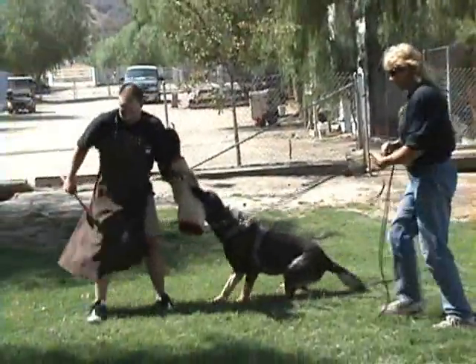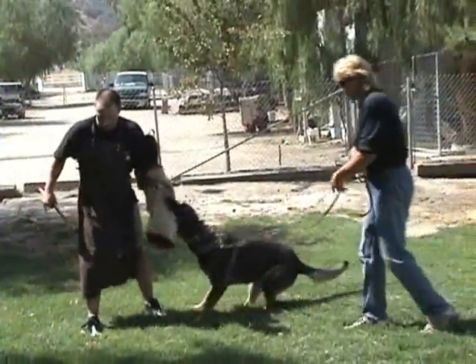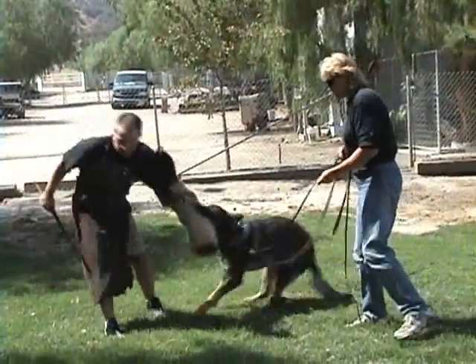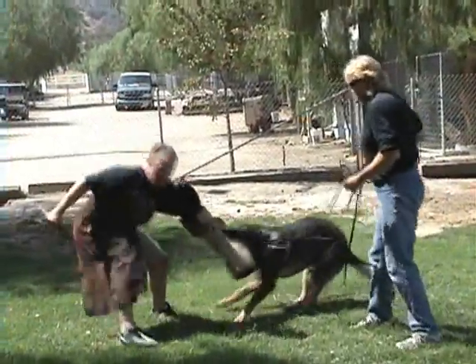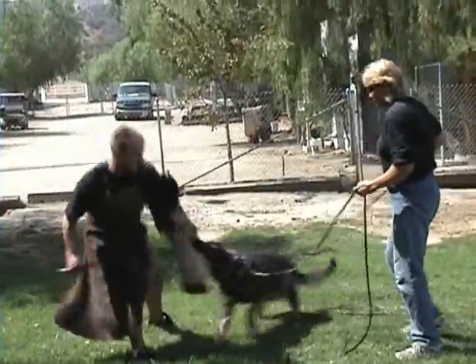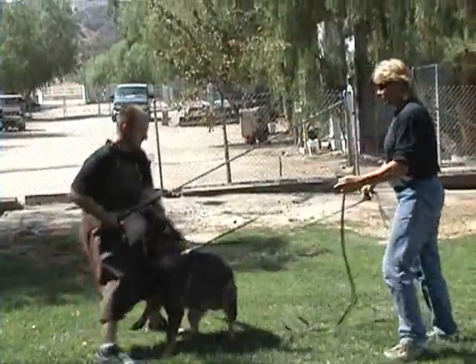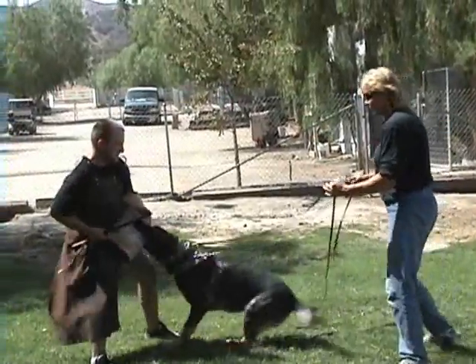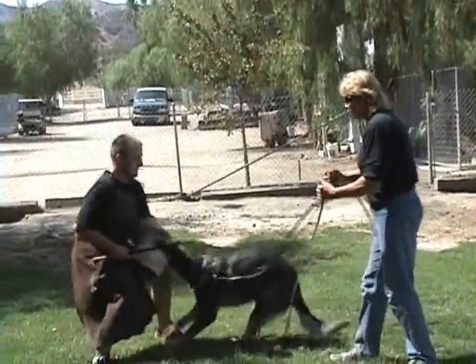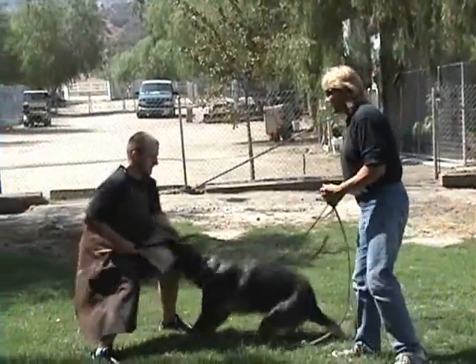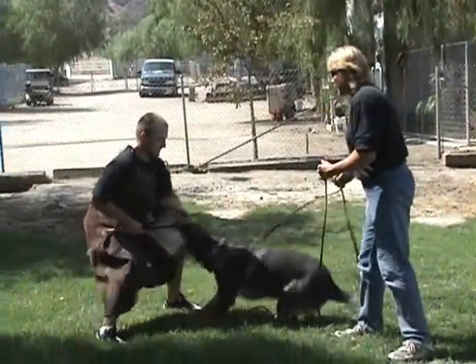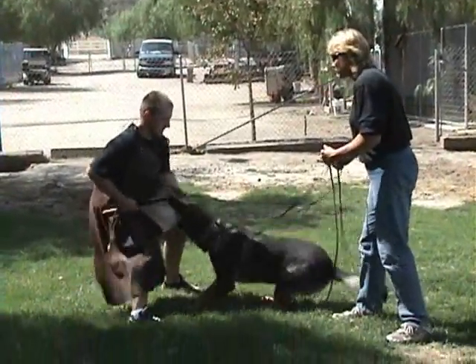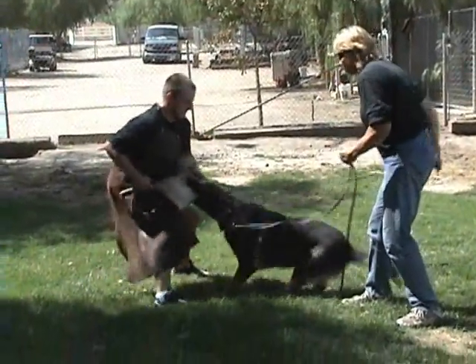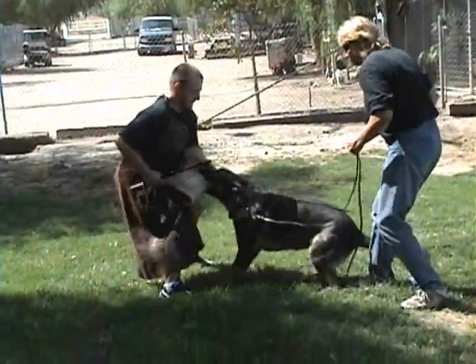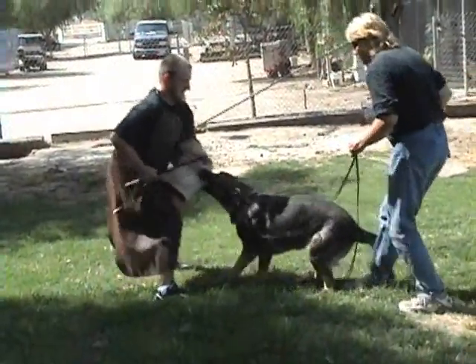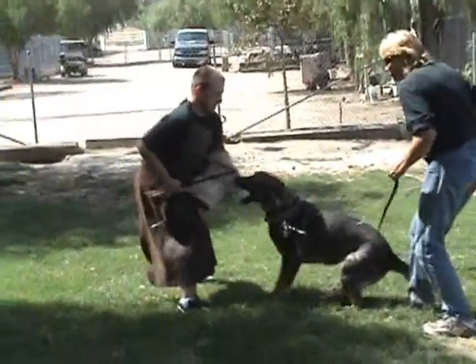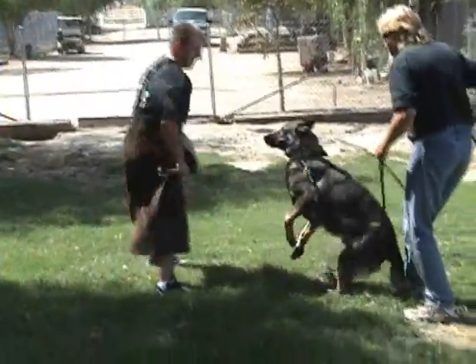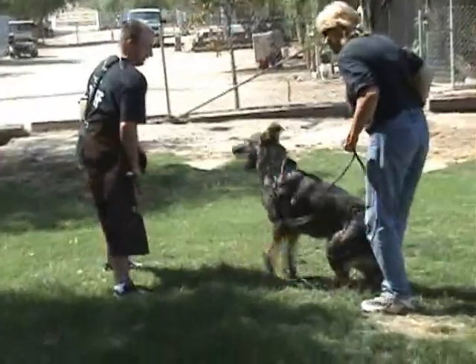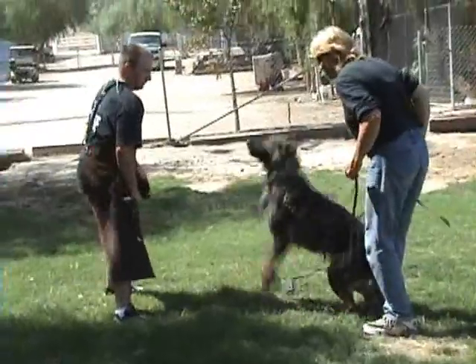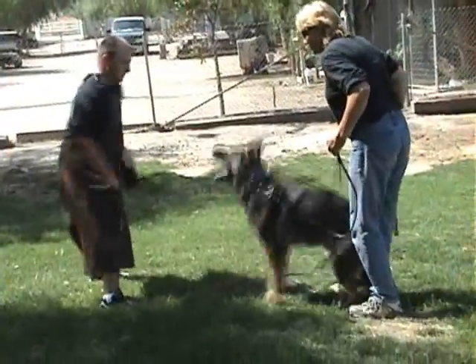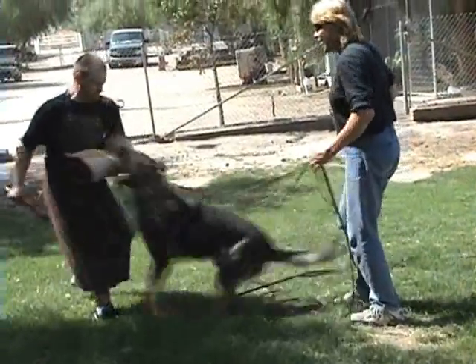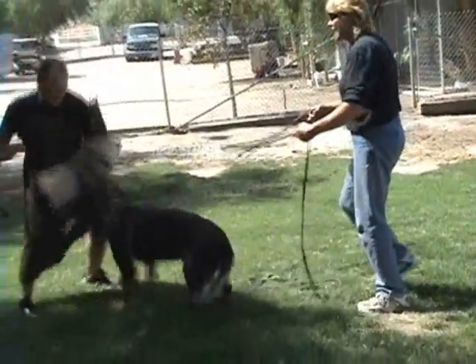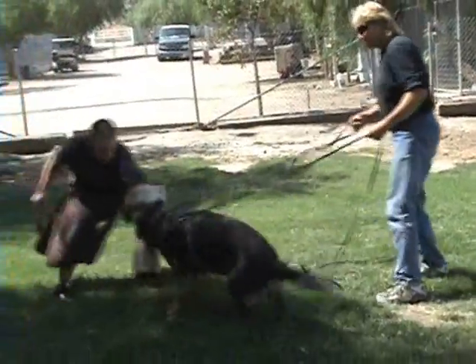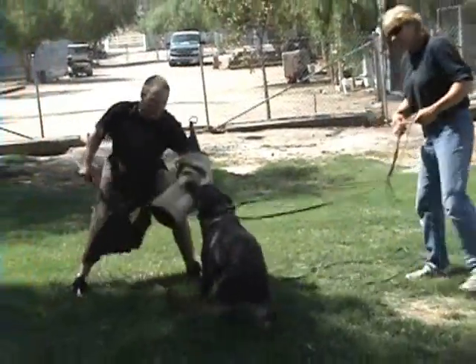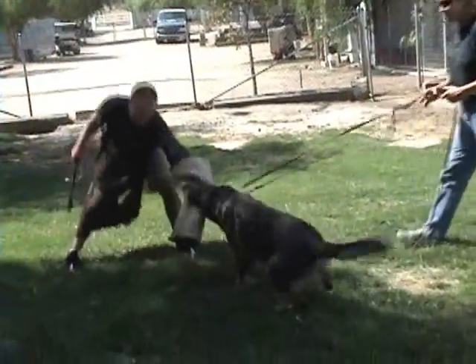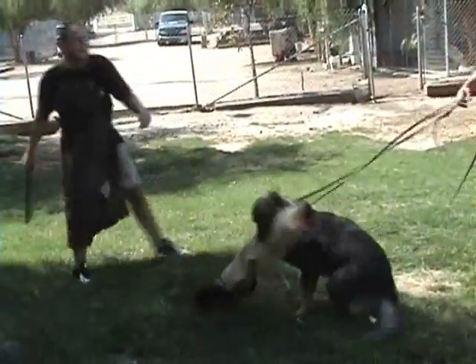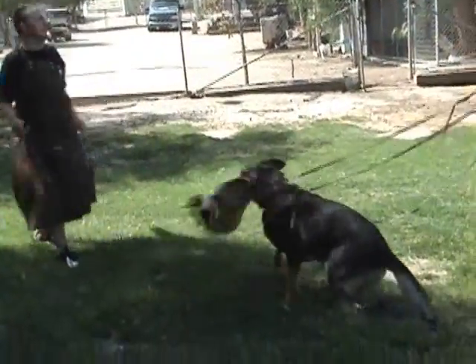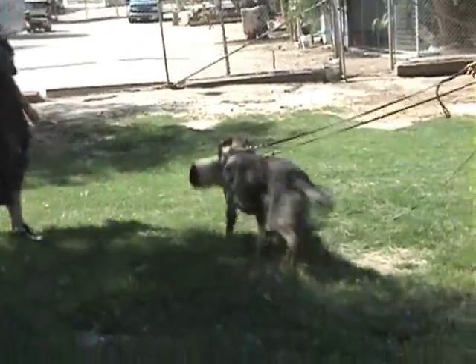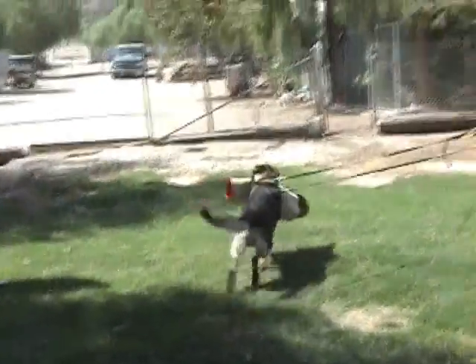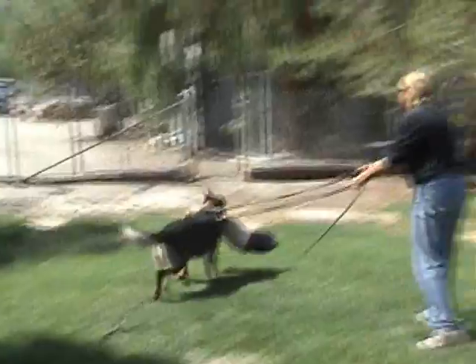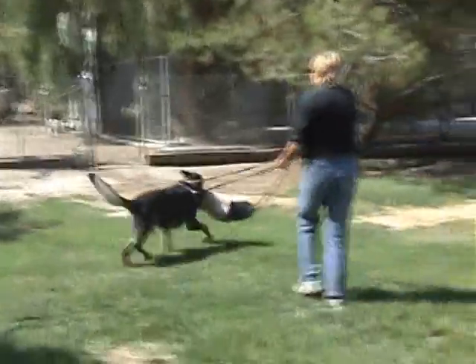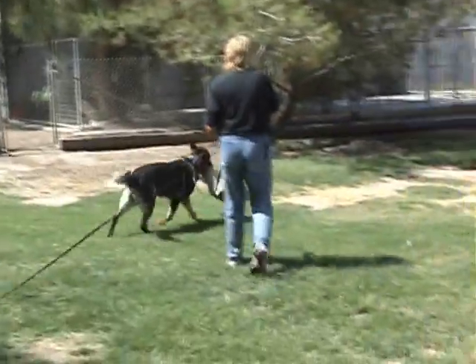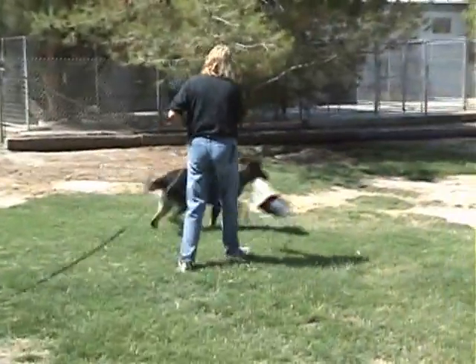Good. Good. Good. Good. Good. Out. Out. Good. Watch him. Yes. Give it. Yes. Got it. Okay. Don't do anymore.